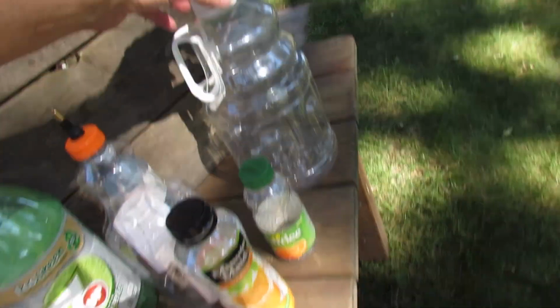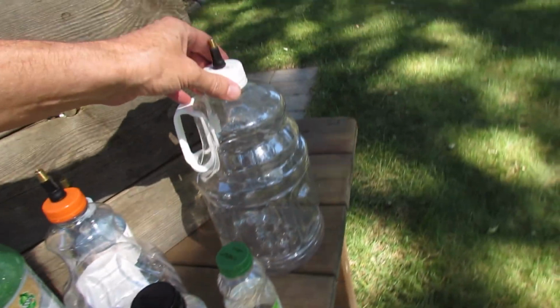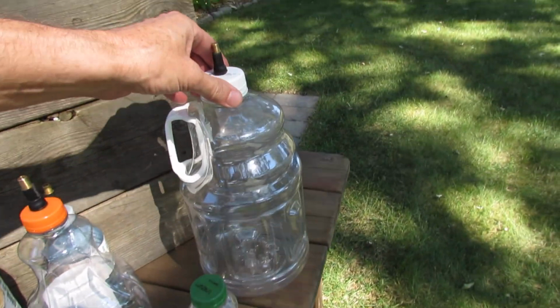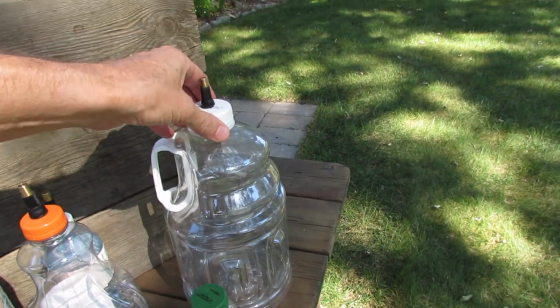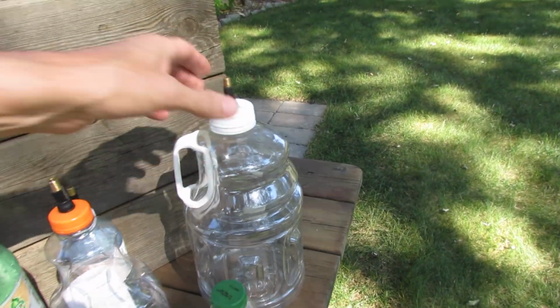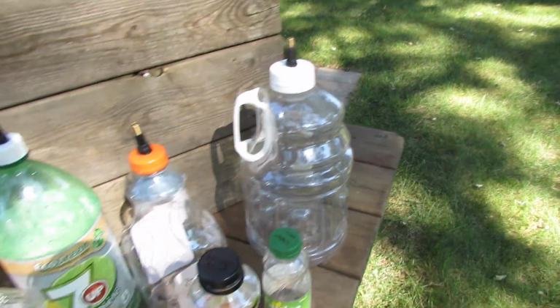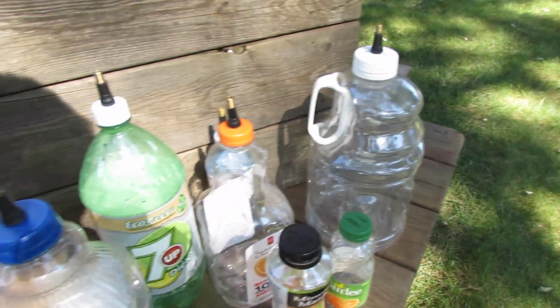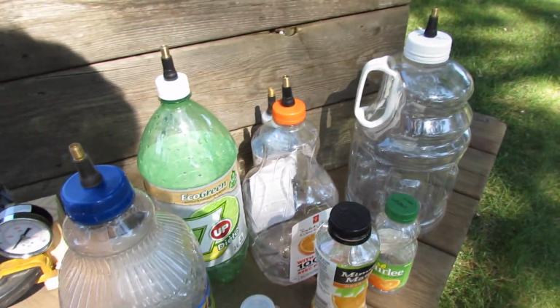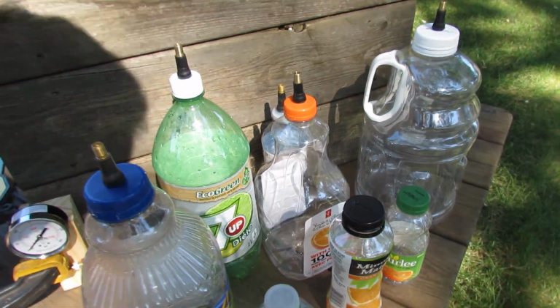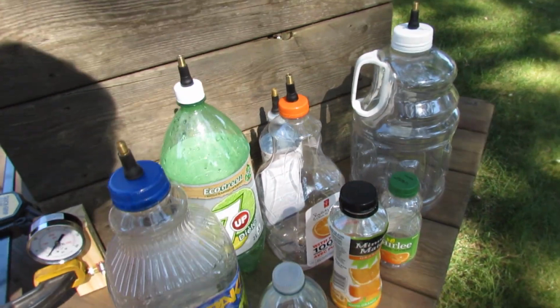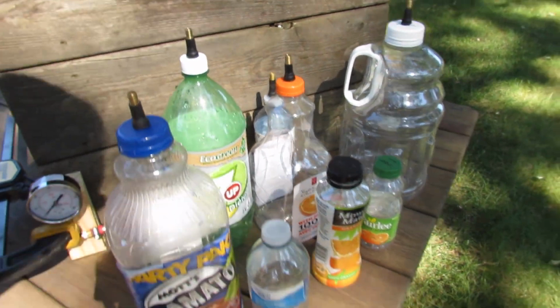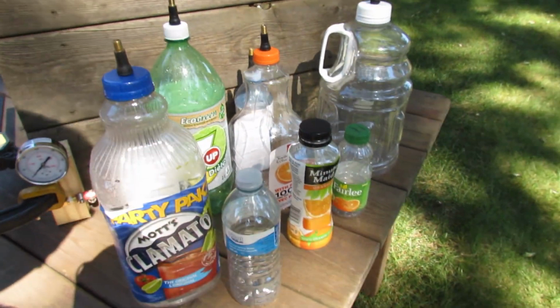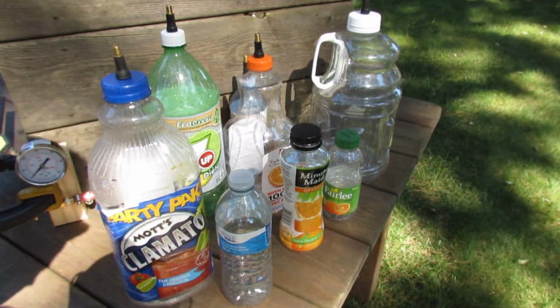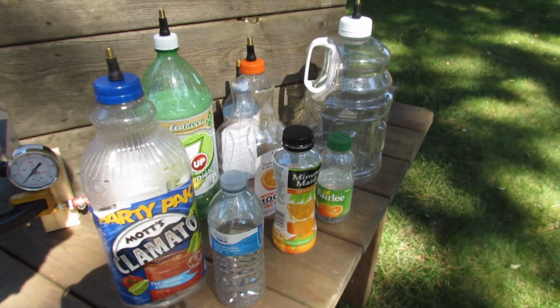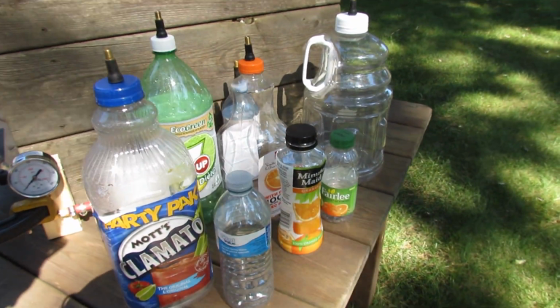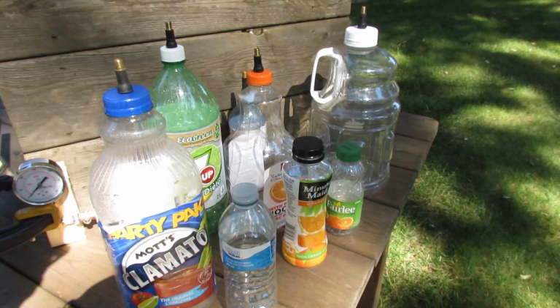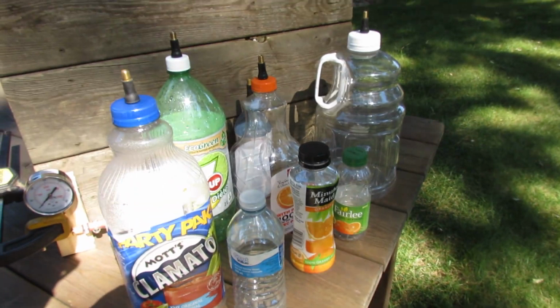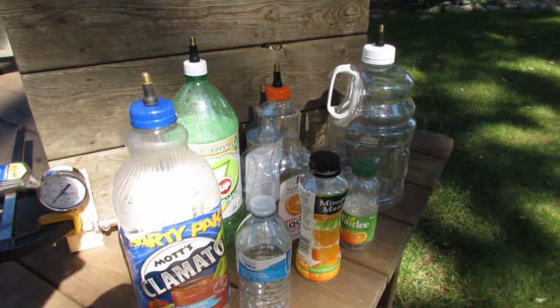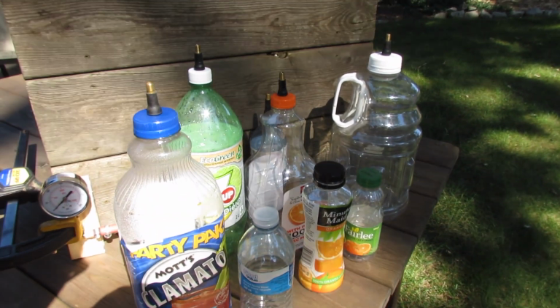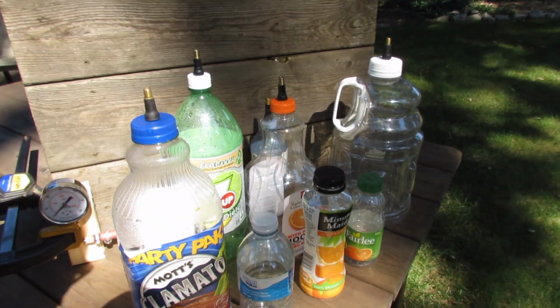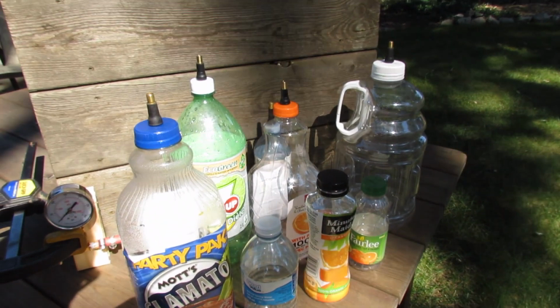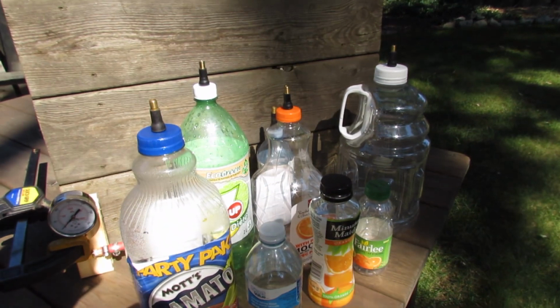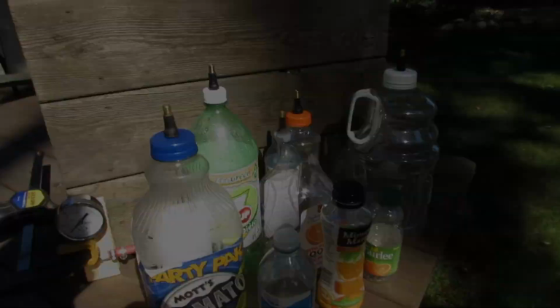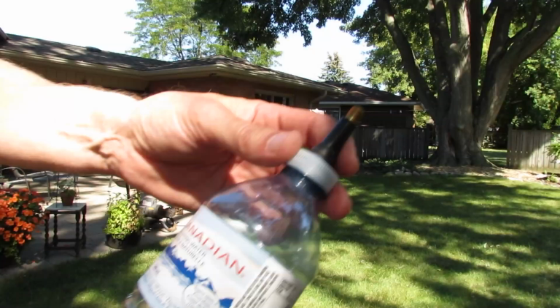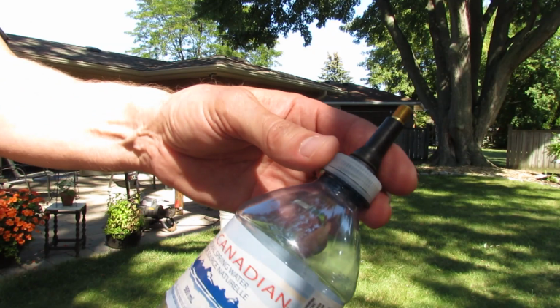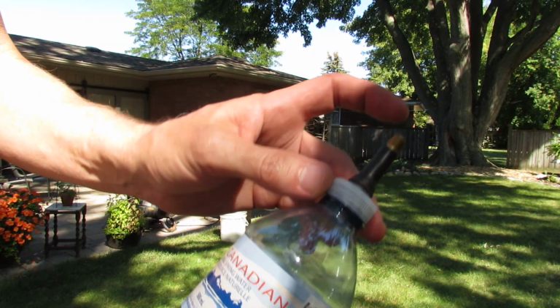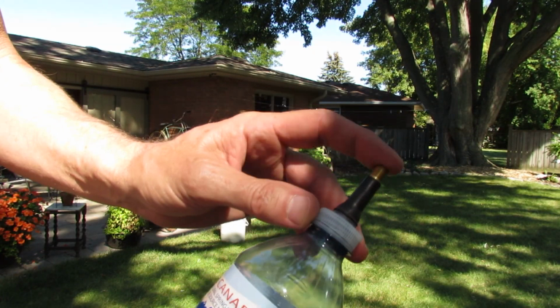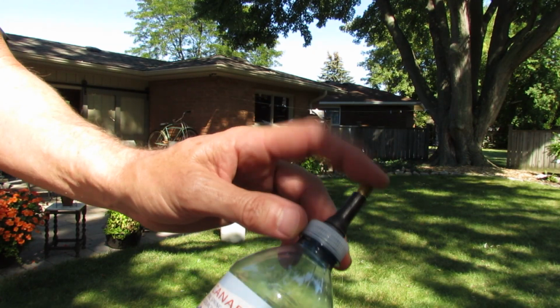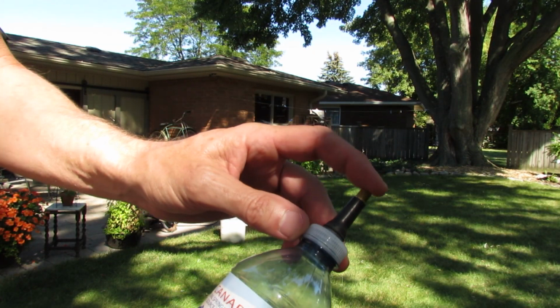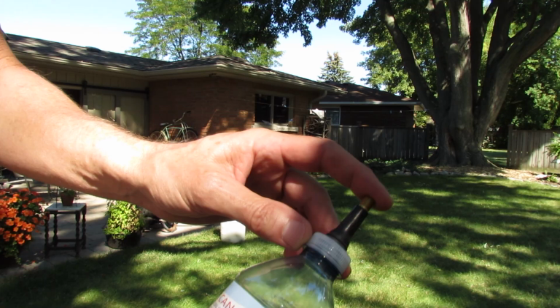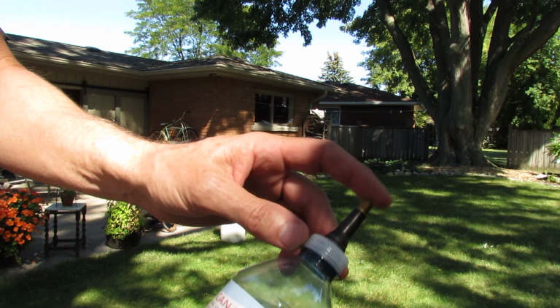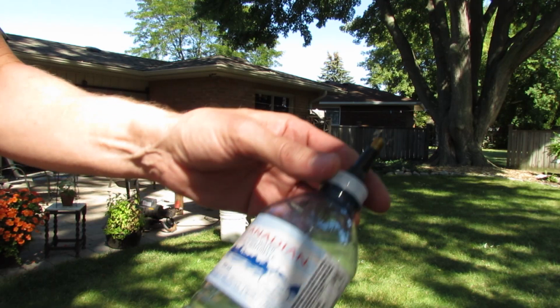This one's a big guy, and we're going to take them all and fill them up with water, put them under pressure, and test them right to destruction. What we've done to all the bottles is put a valve in the top so we can connect the hose to it.